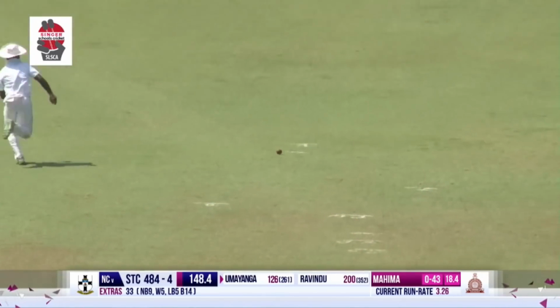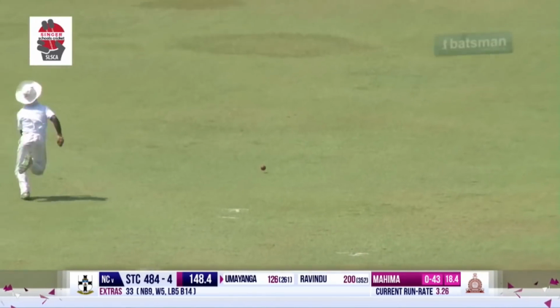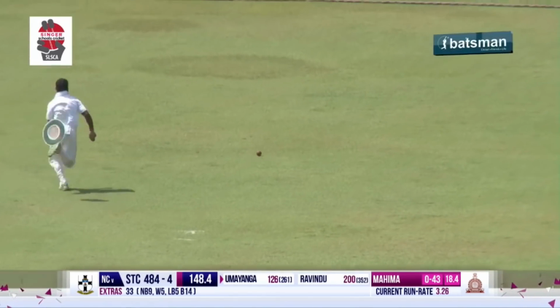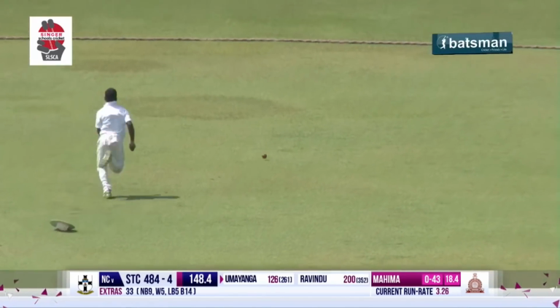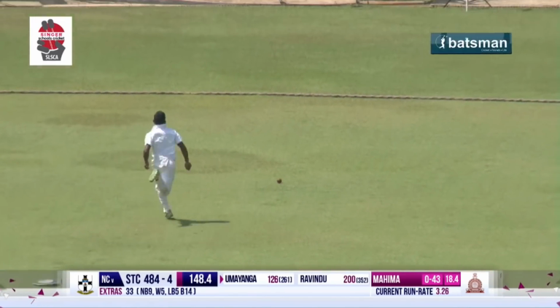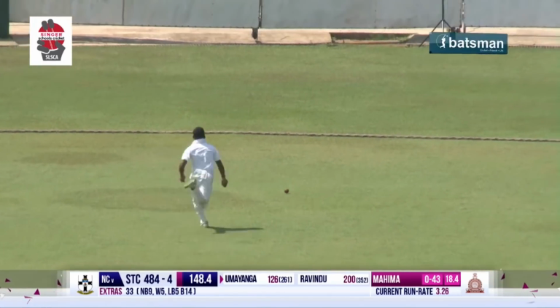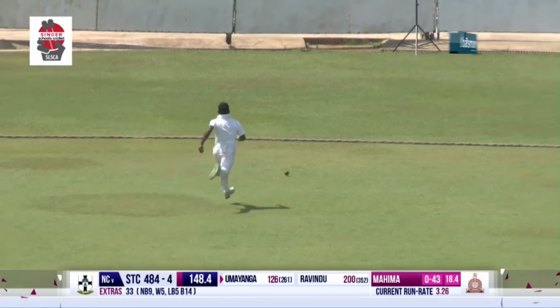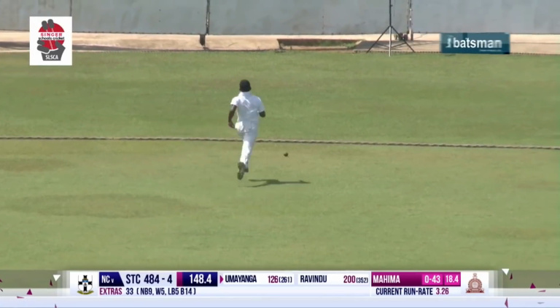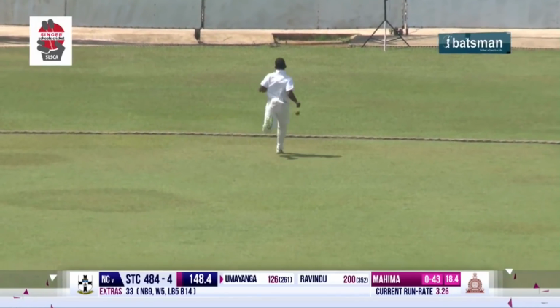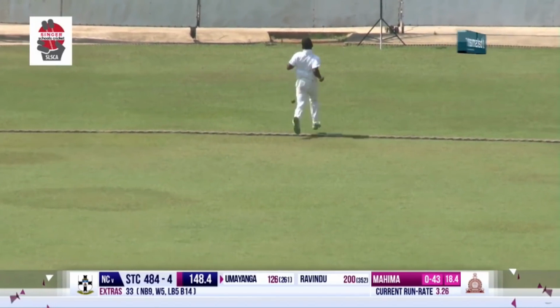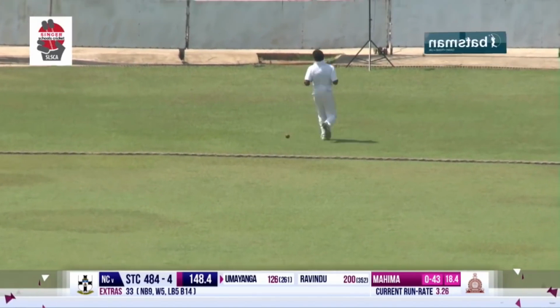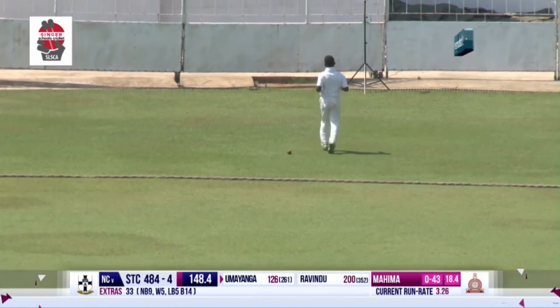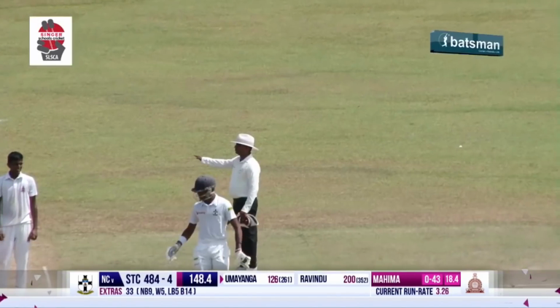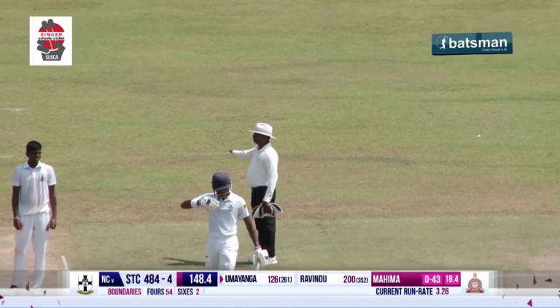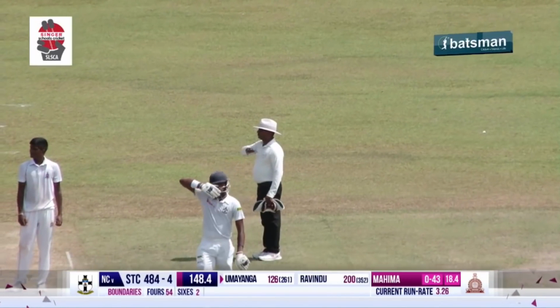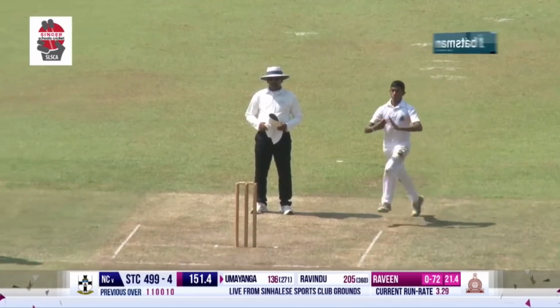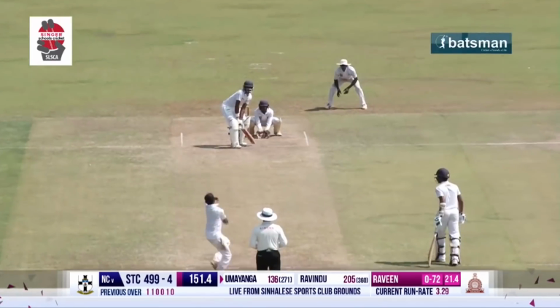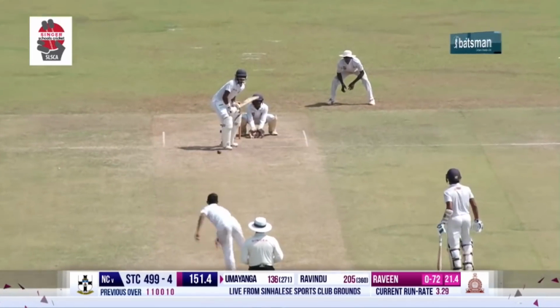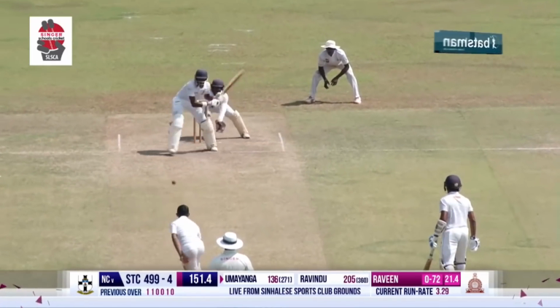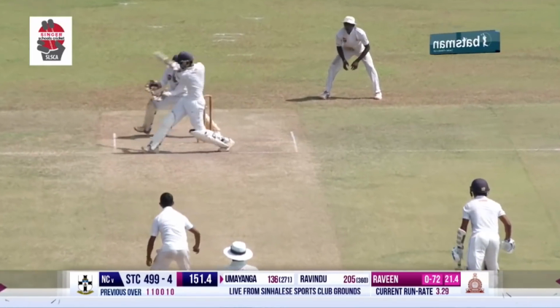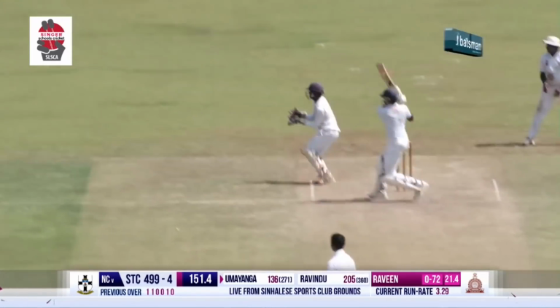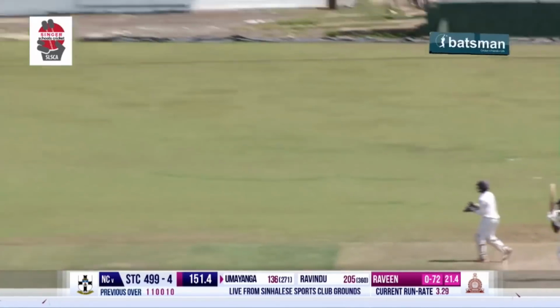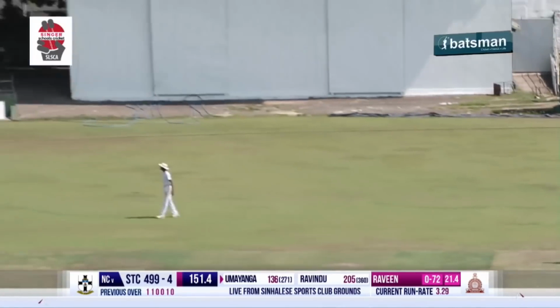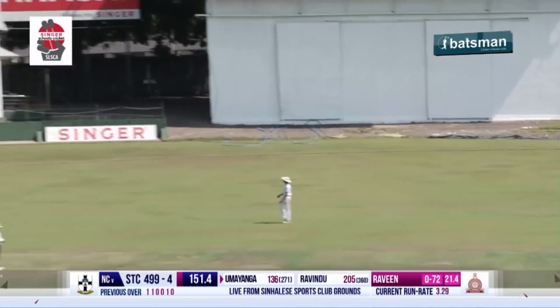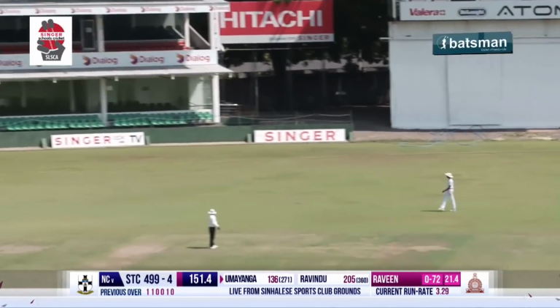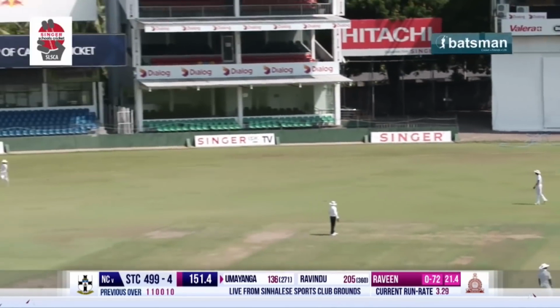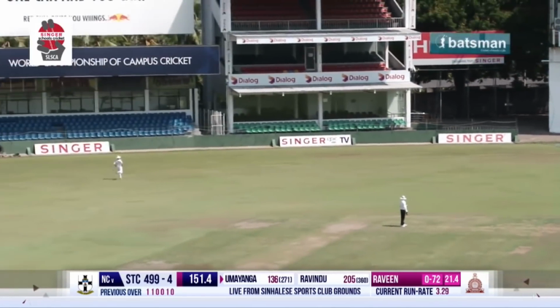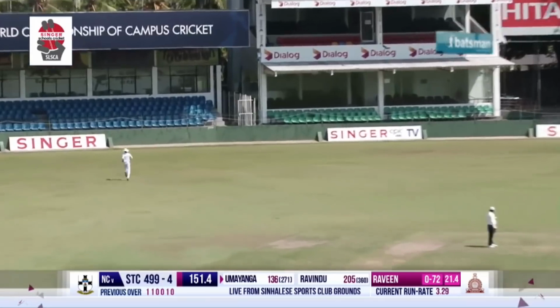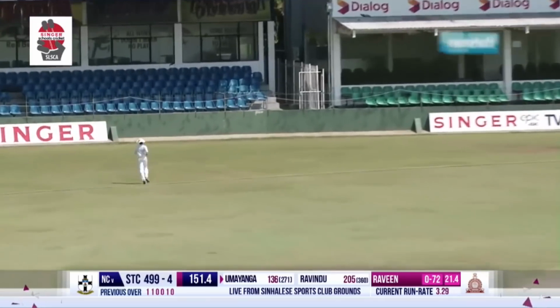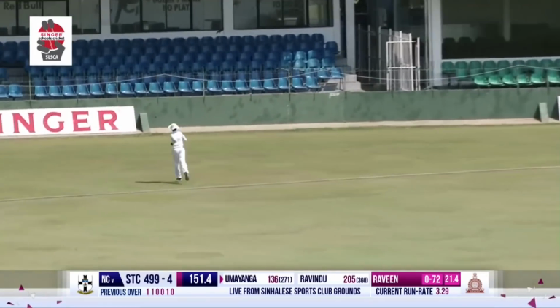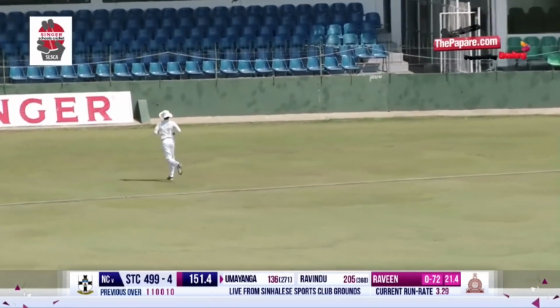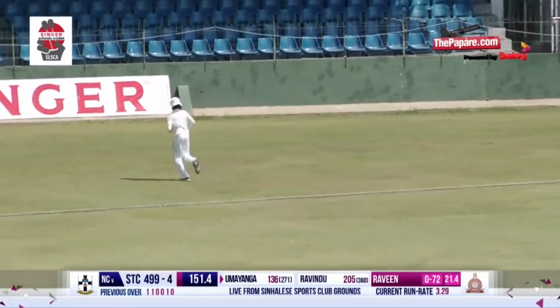Nicely done this time, neatly. Clearly off the bat. A short ball ranked, pulled to the boundary.